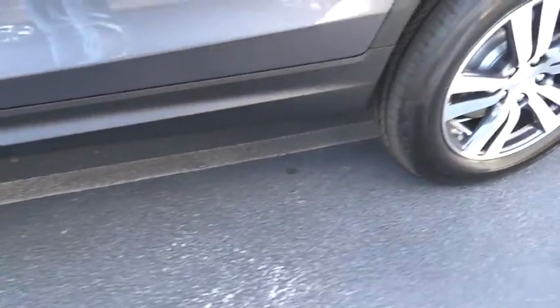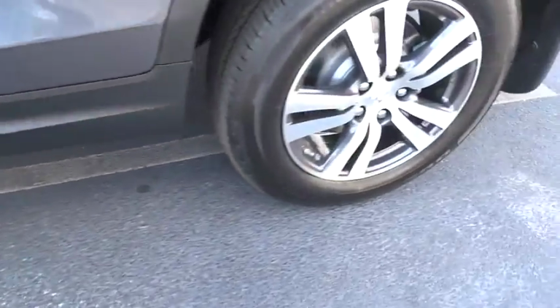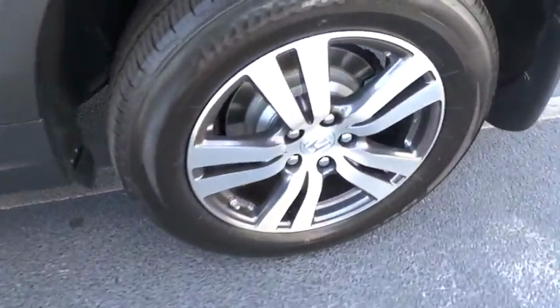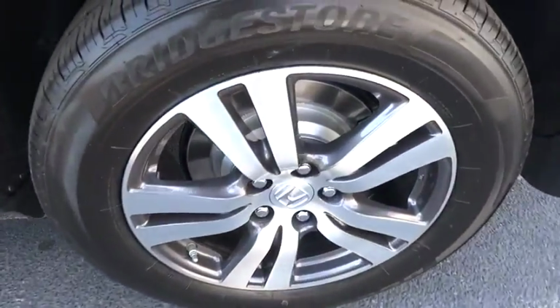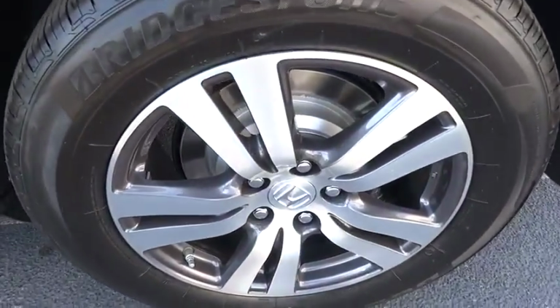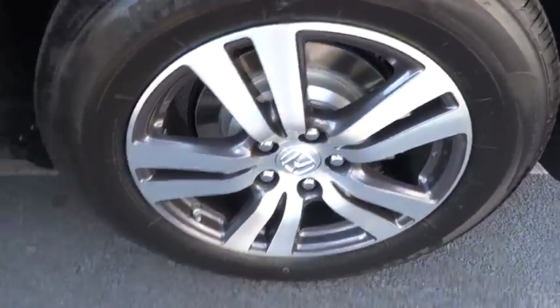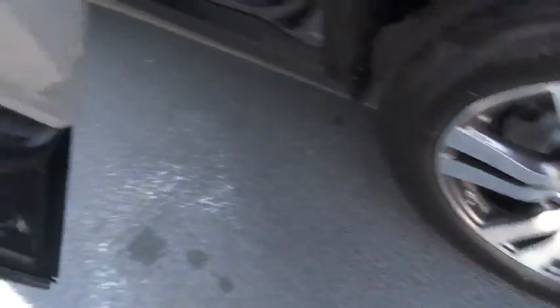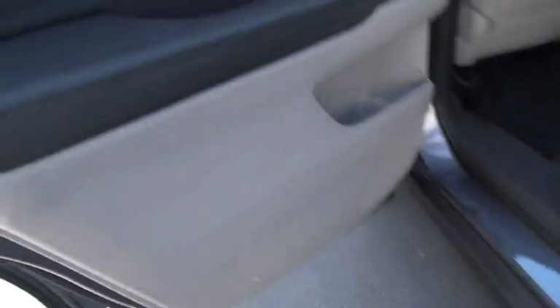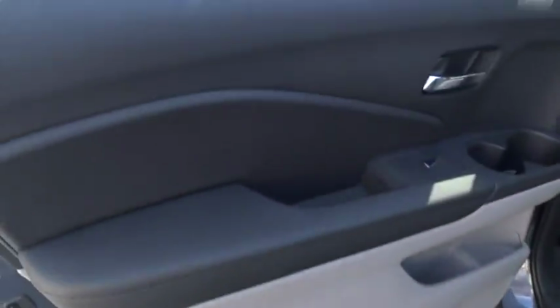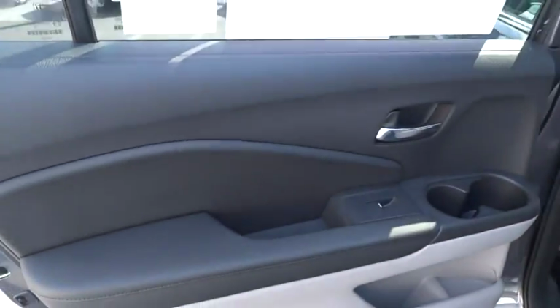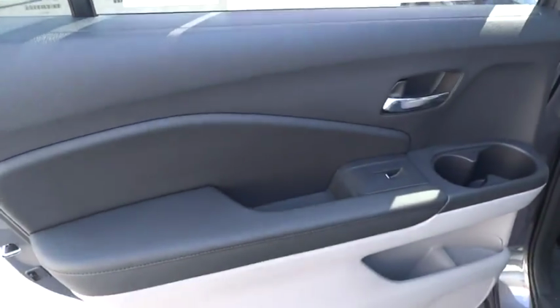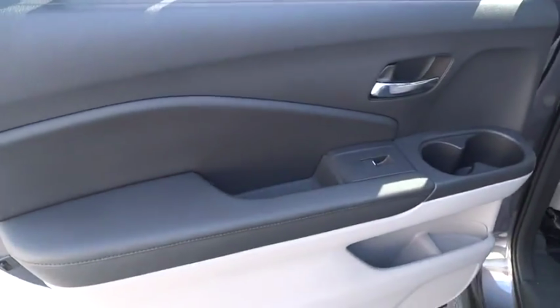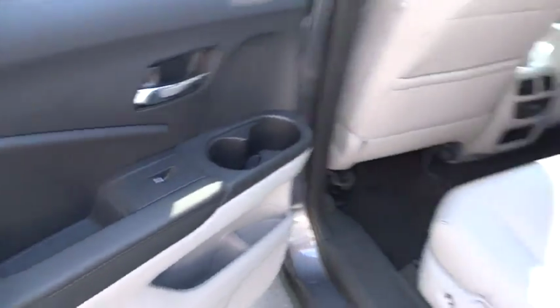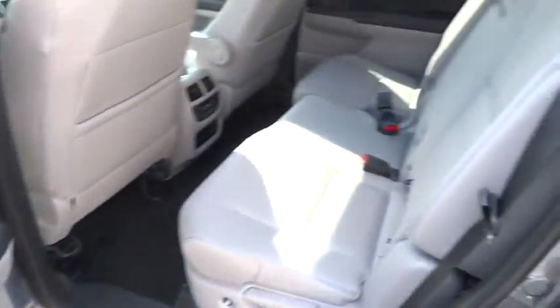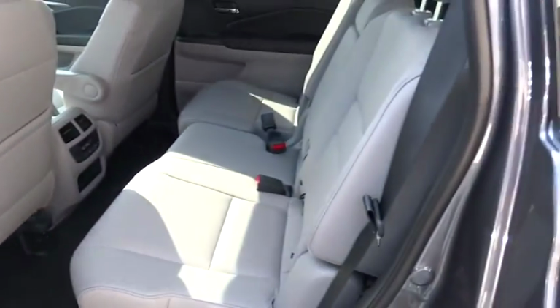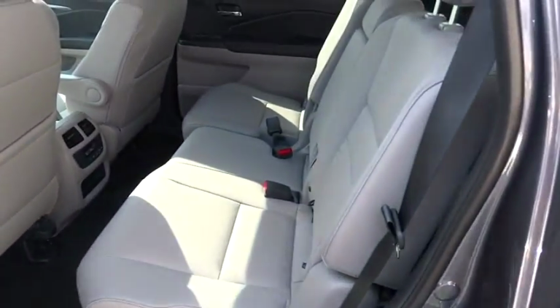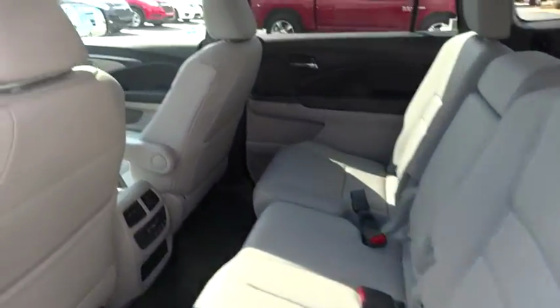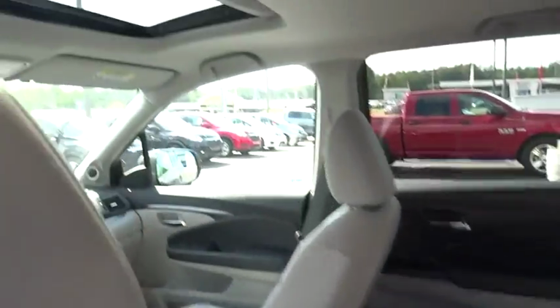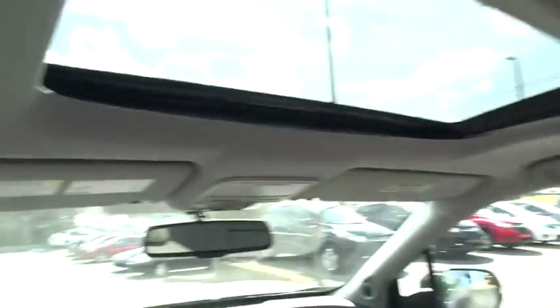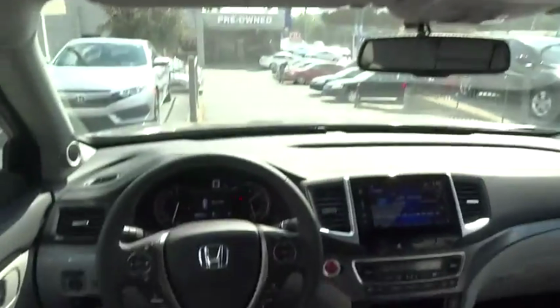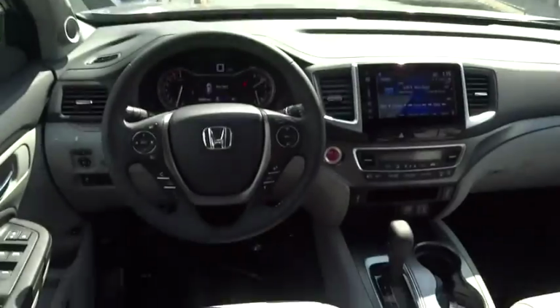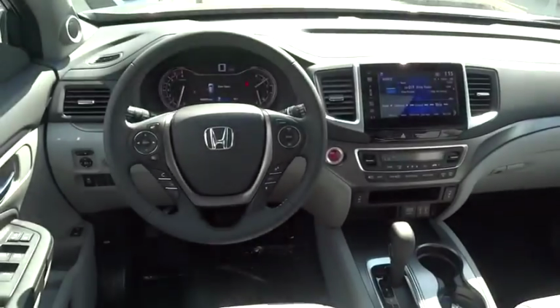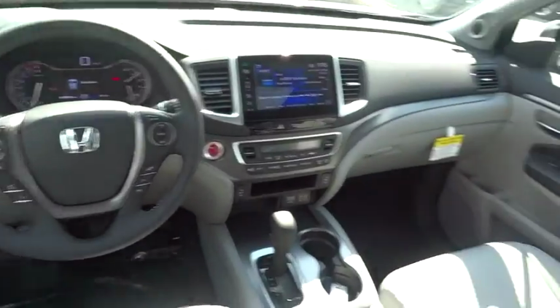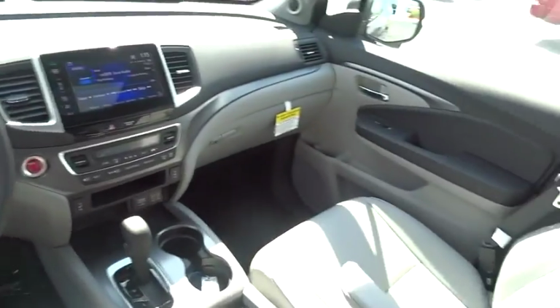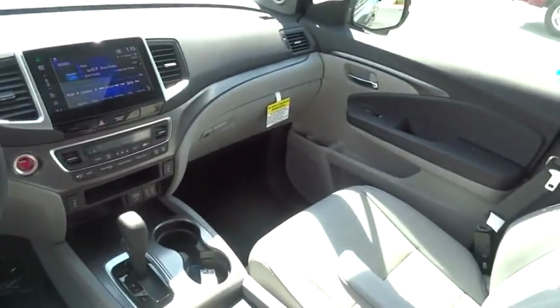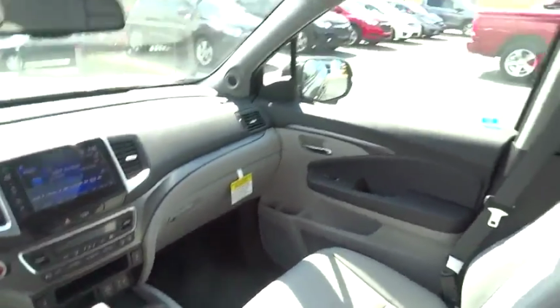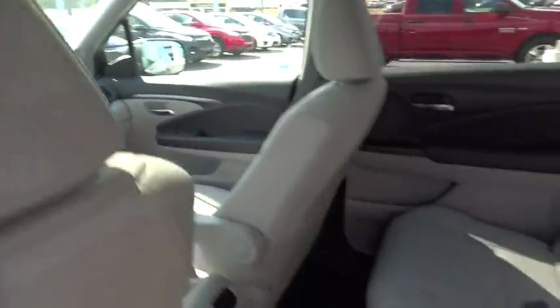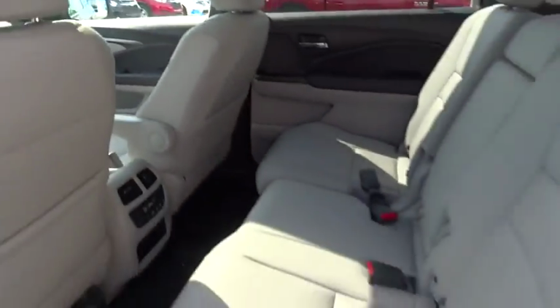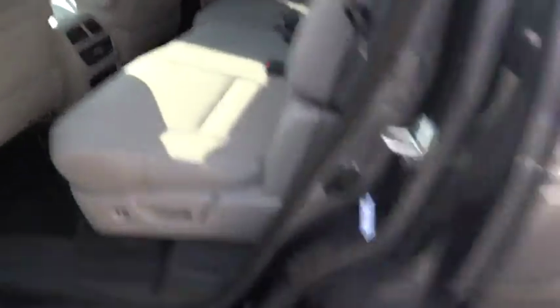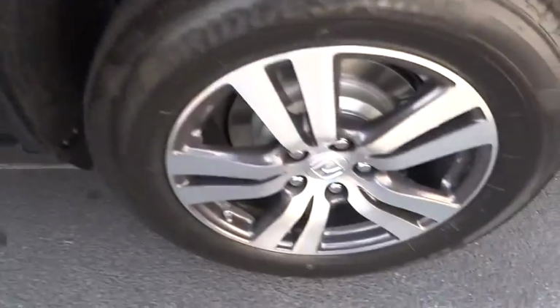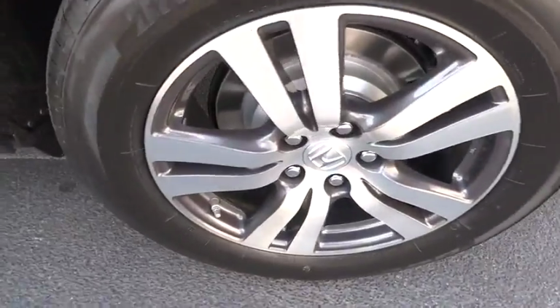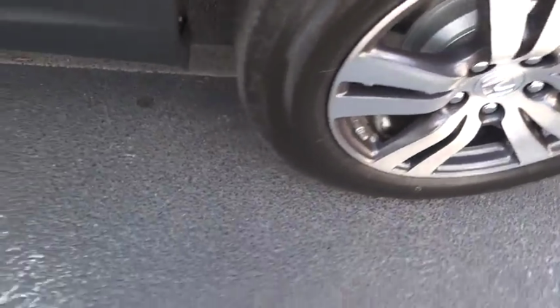Keyless entry, moonroof, Bluetooth, leather-wrapped steering wheel, adjustable steering wheel, power steering, auto dimming rear view mirror, keyless start, four-wheel disc brakes, cruise control, aluminum wheels.